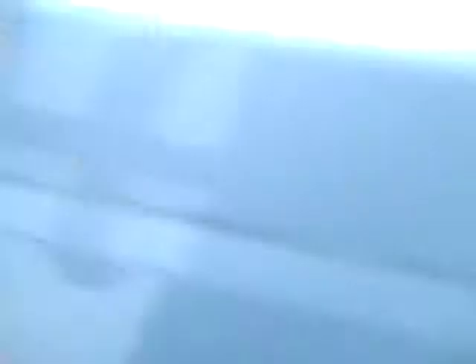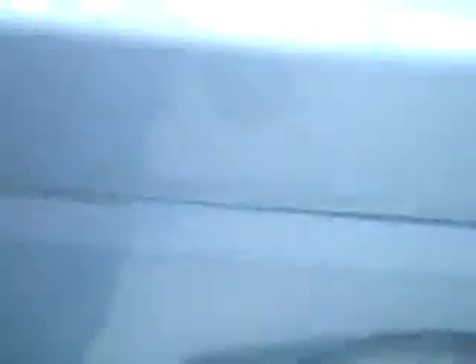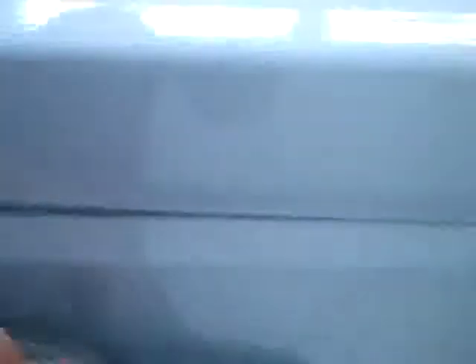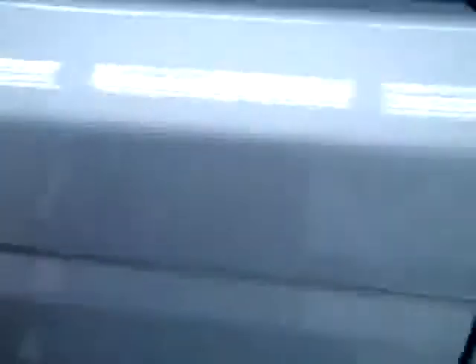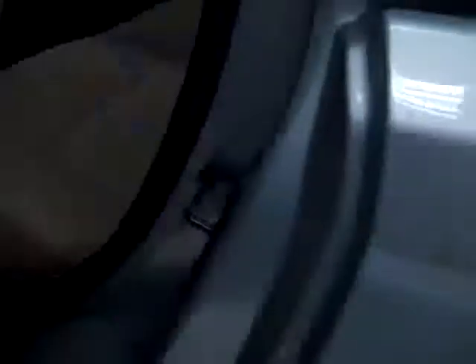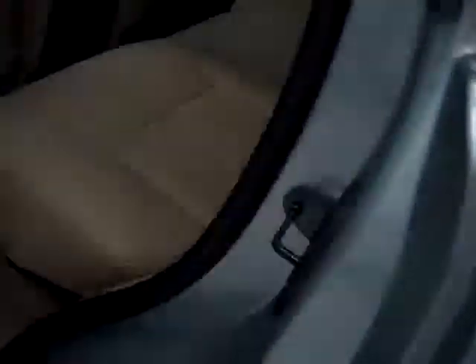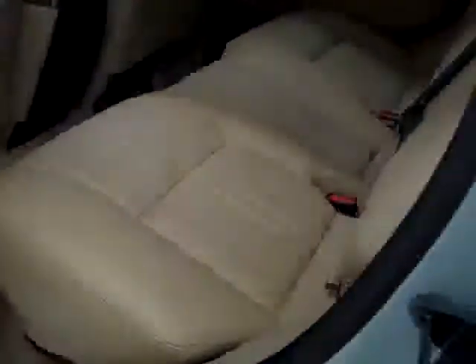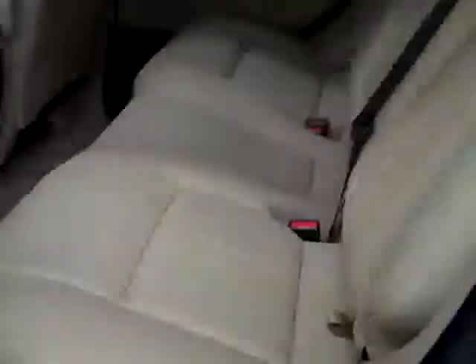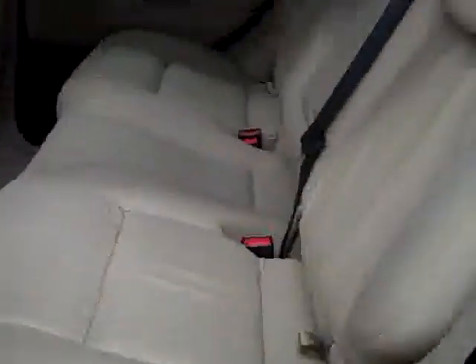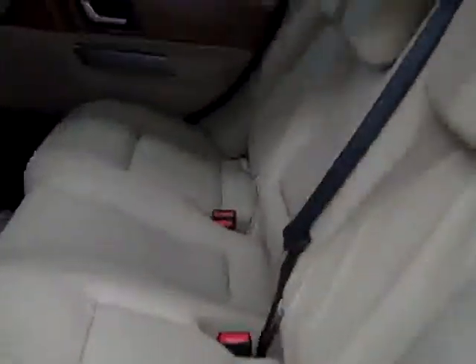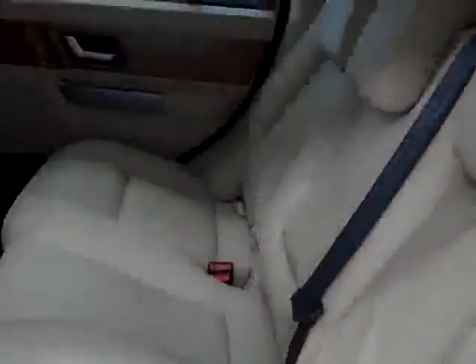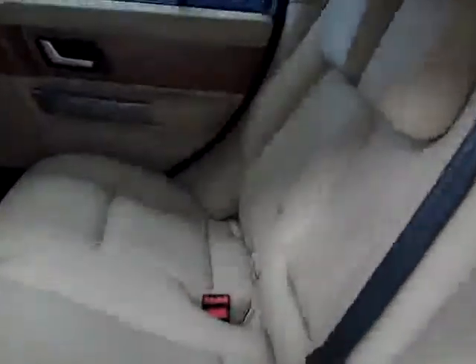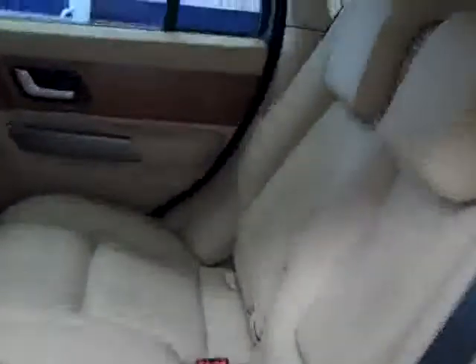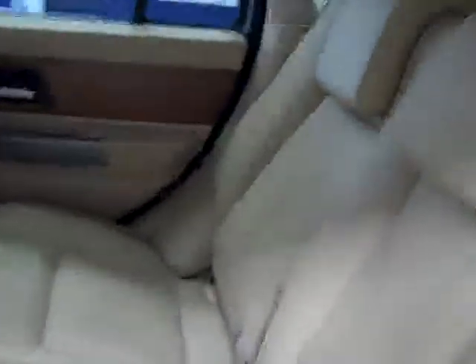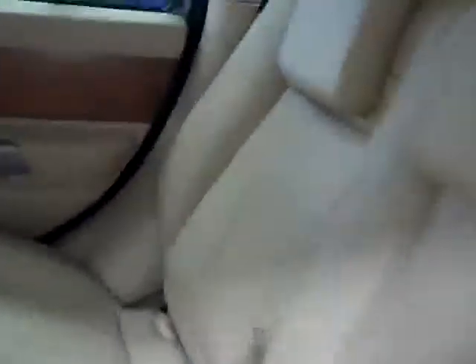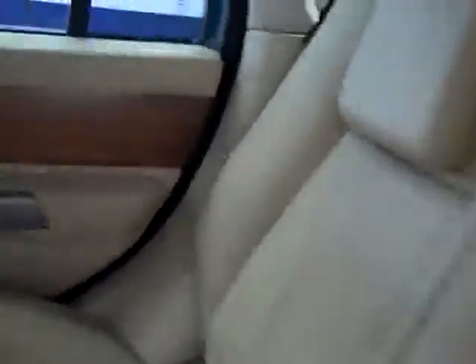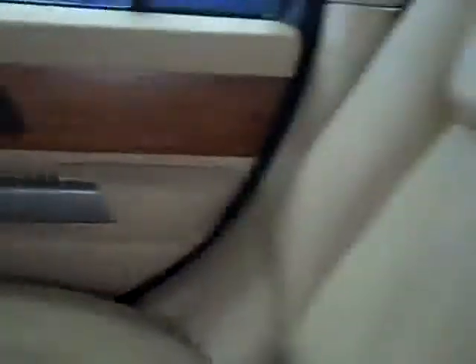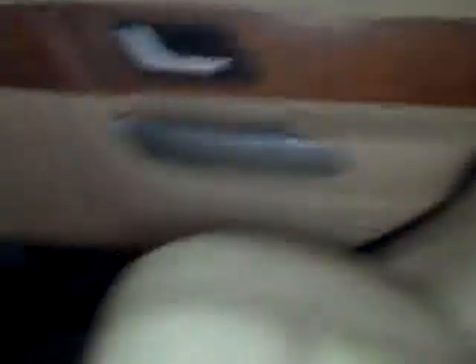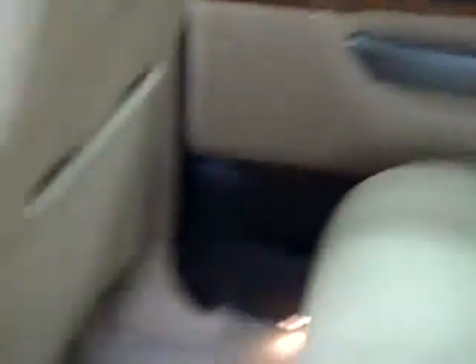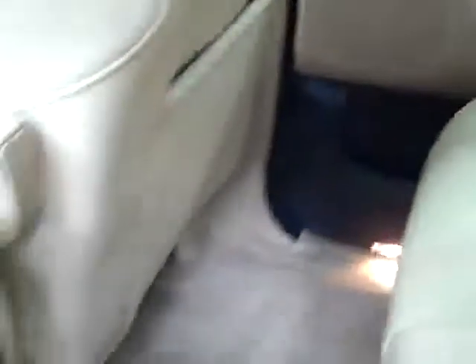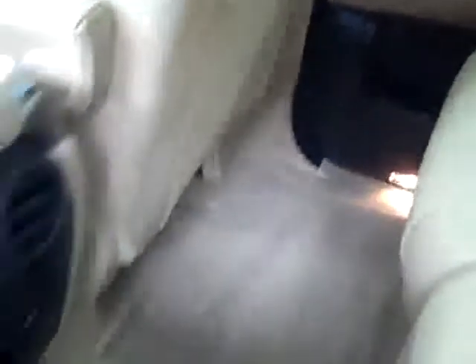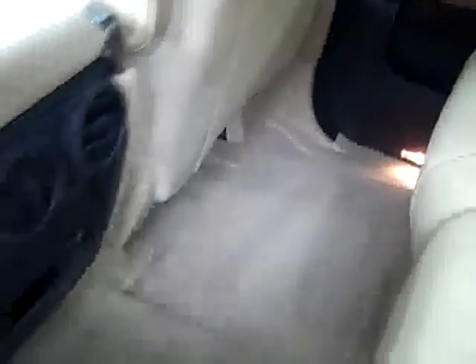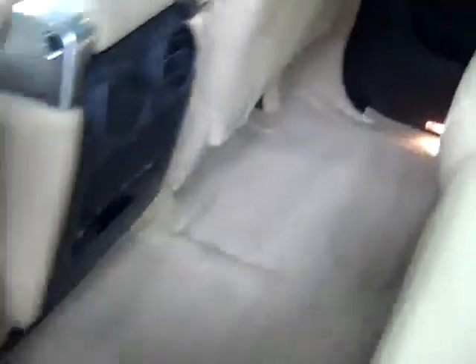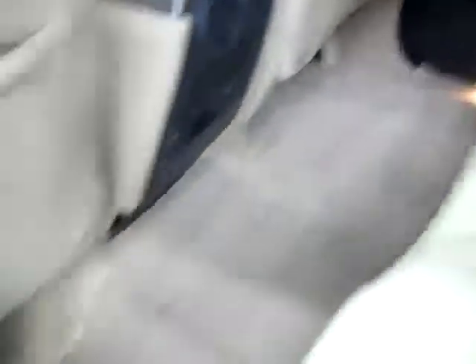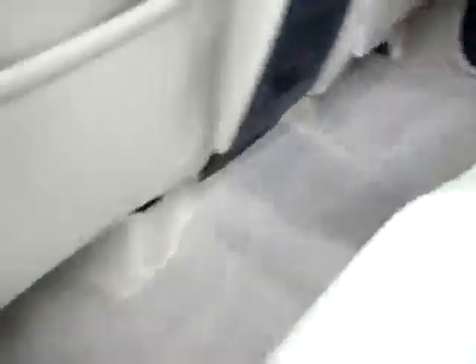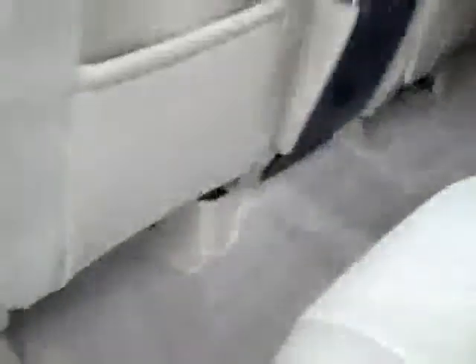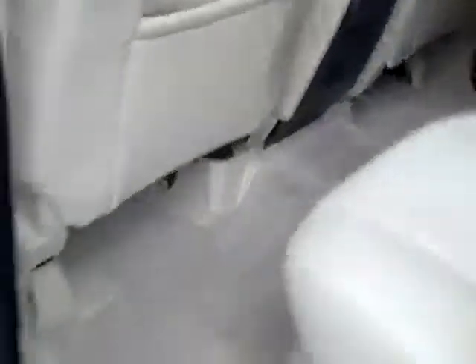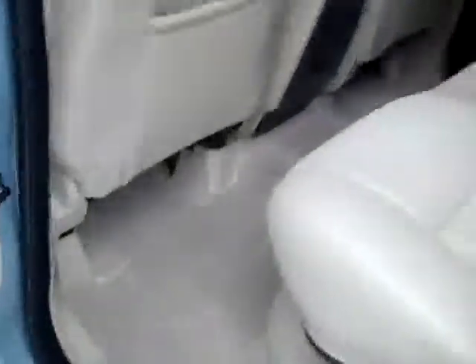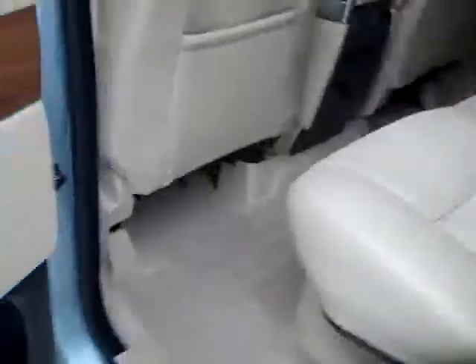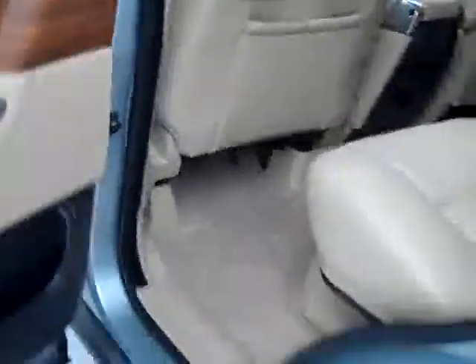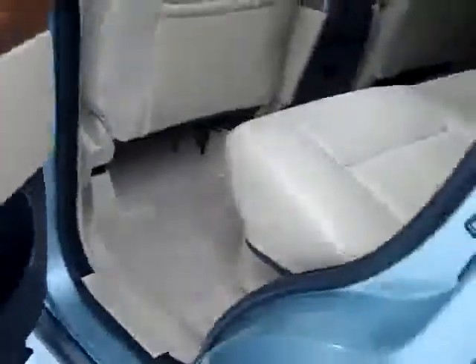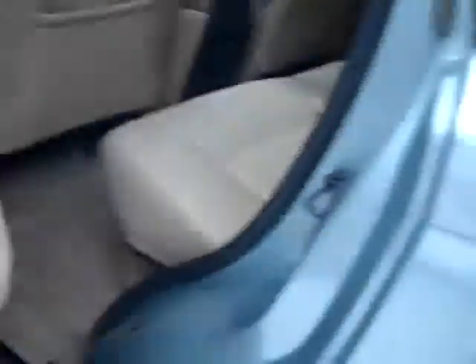Take a look in back — same thing here, these seats are in new condition. Back floors are clean too. It actually smells new in this vehicle.